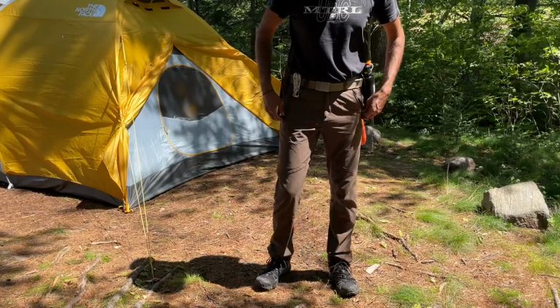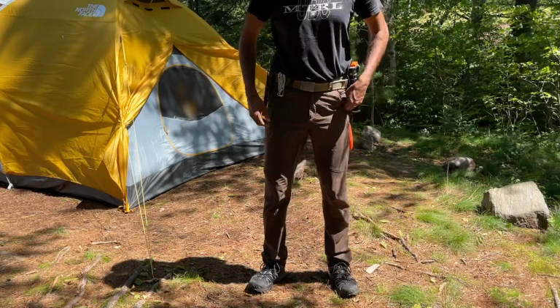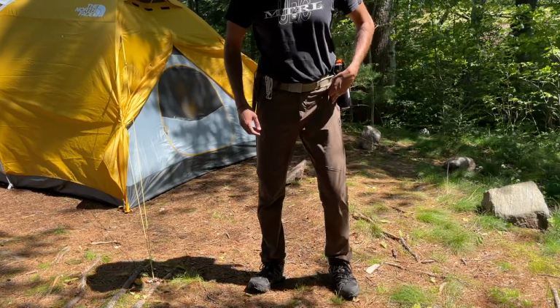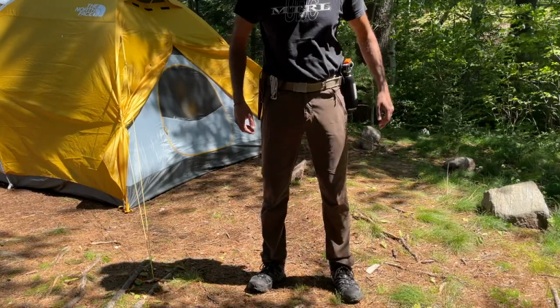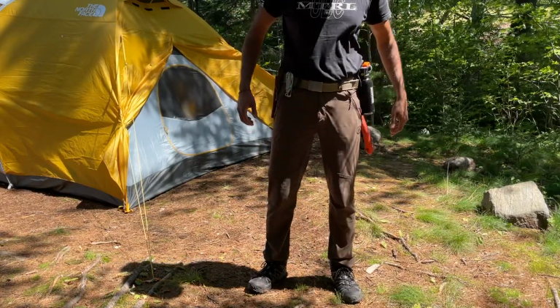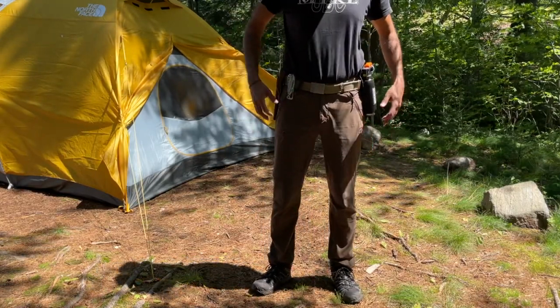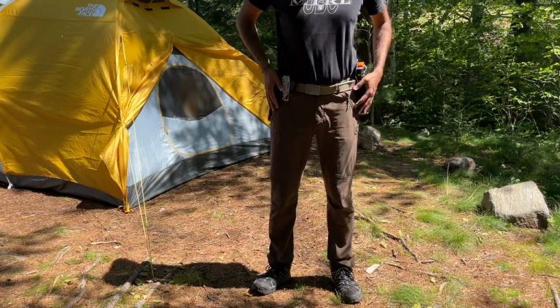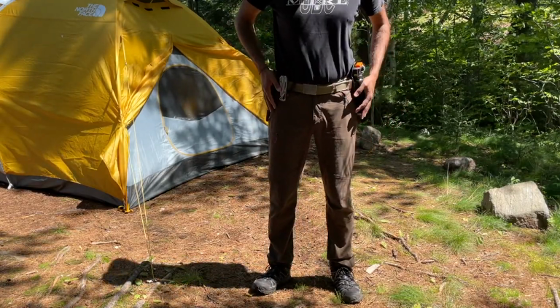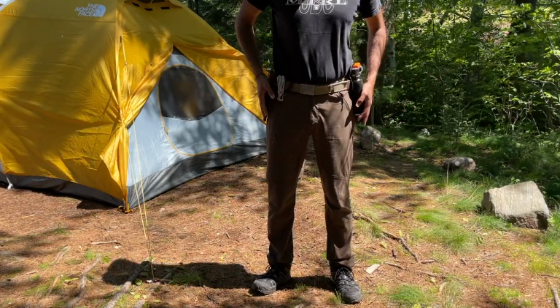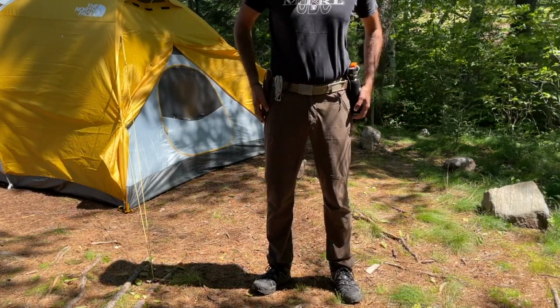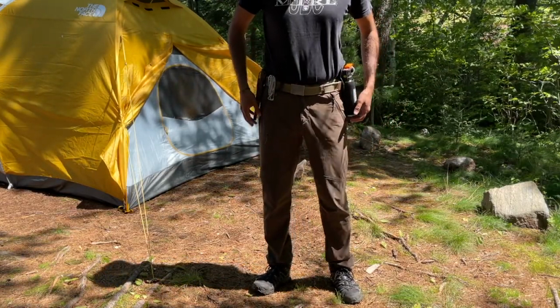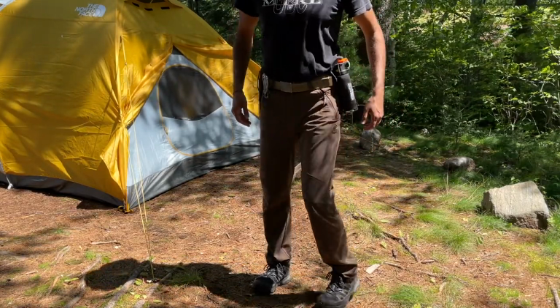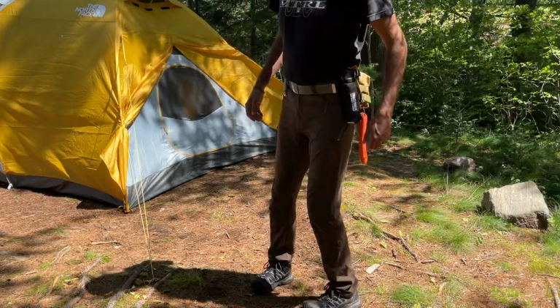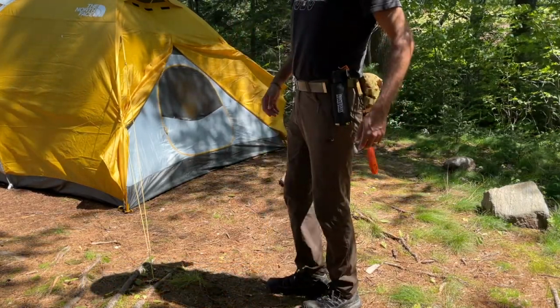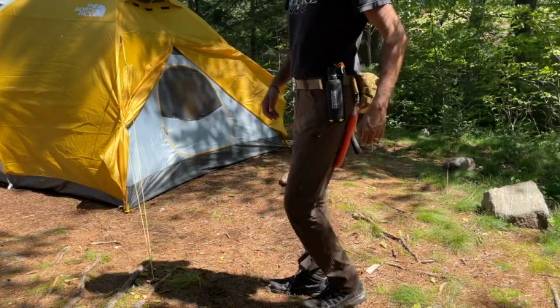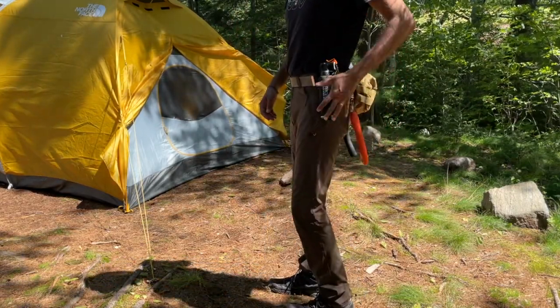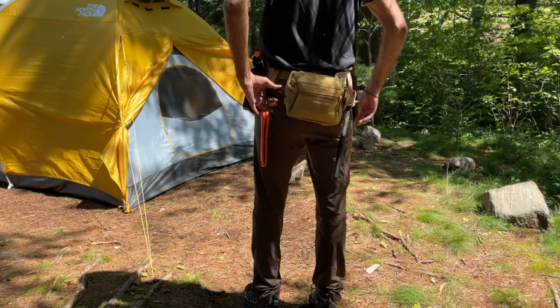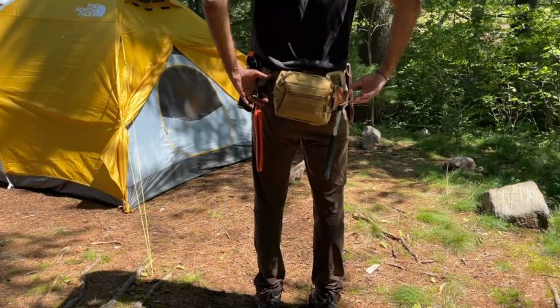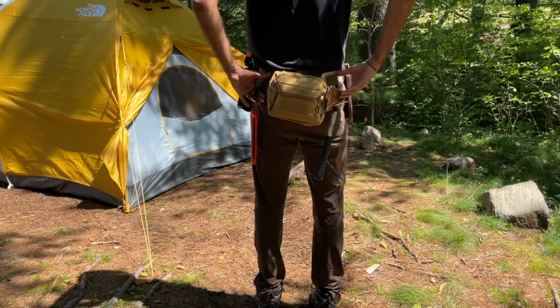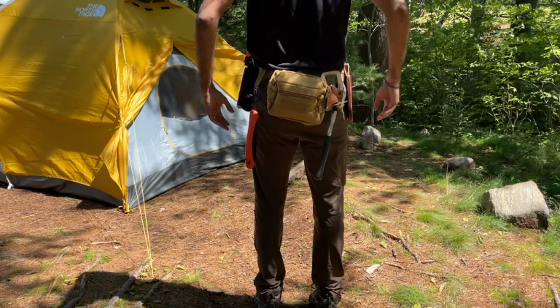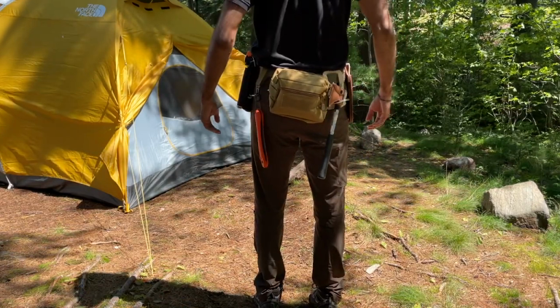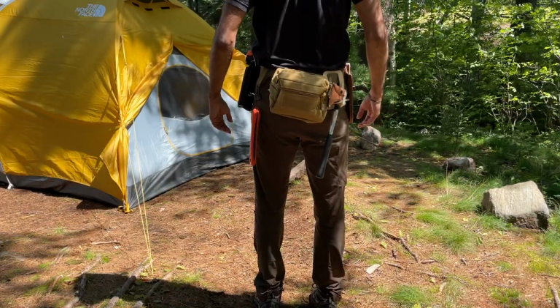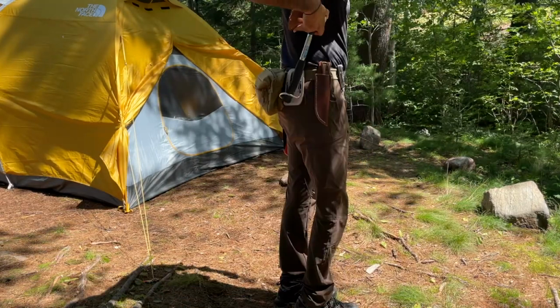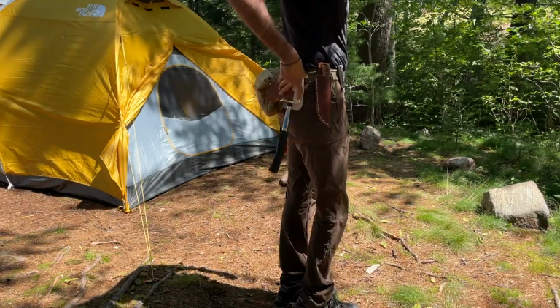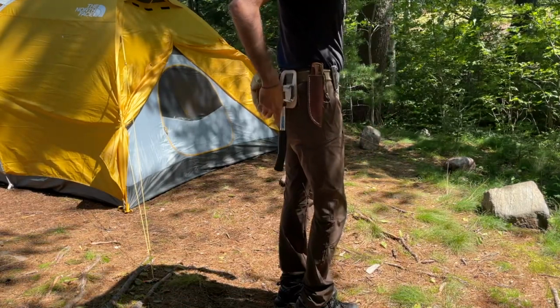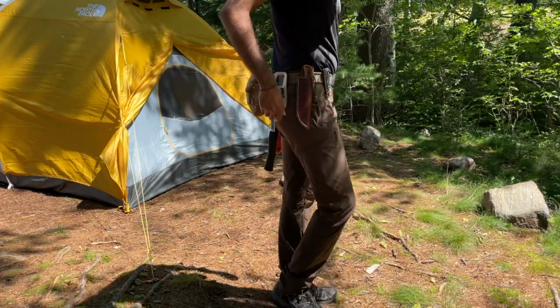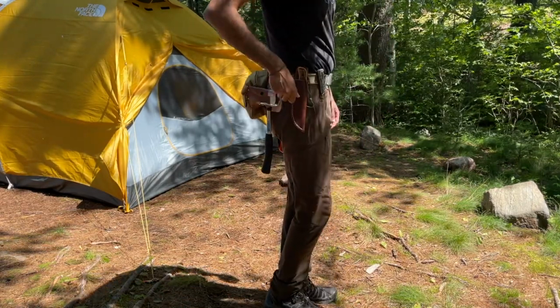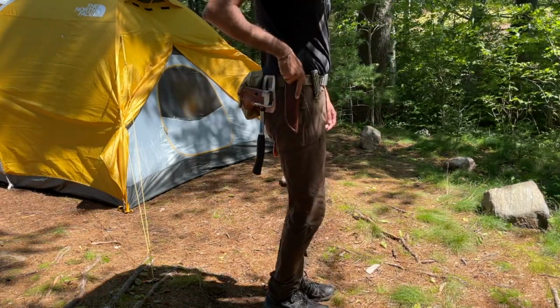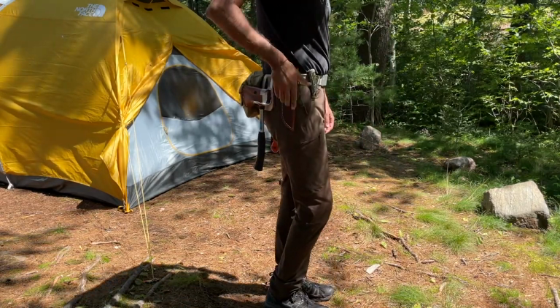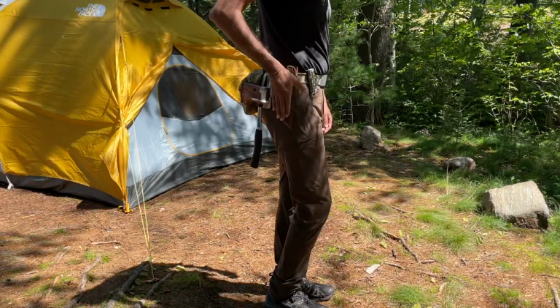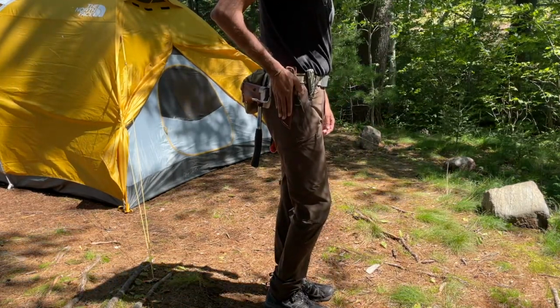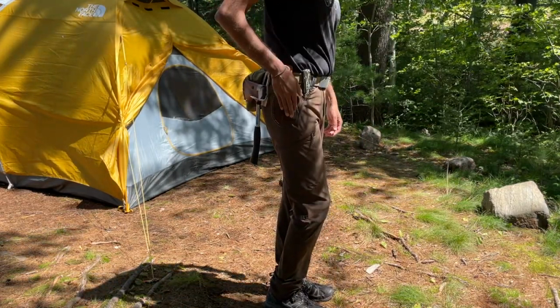All my tools, plus some extra items, are strapped to my waist for easy access. I'll leave links to everything in the description below so you can recreate this setup for yourself.